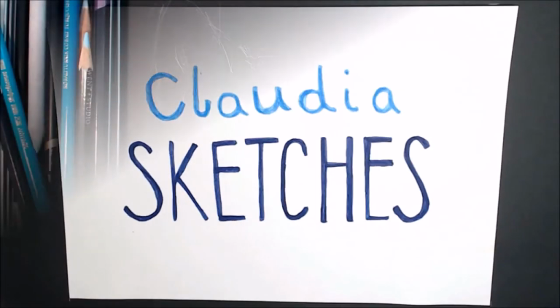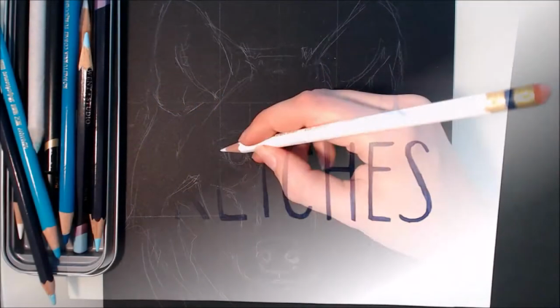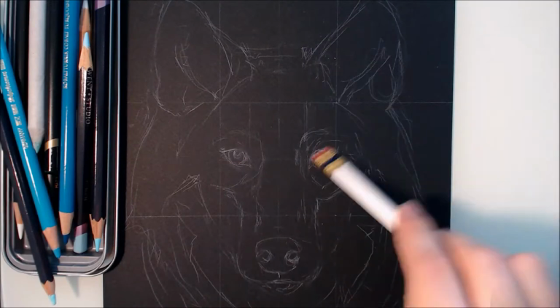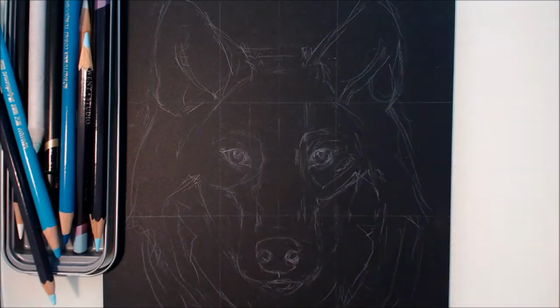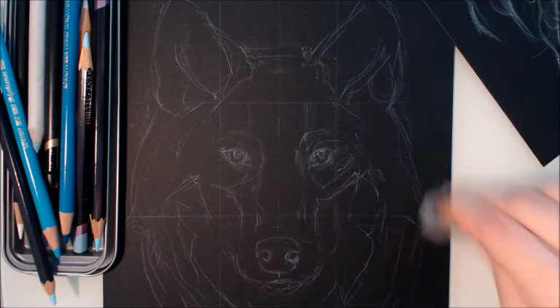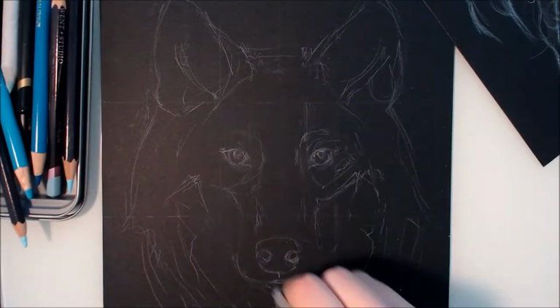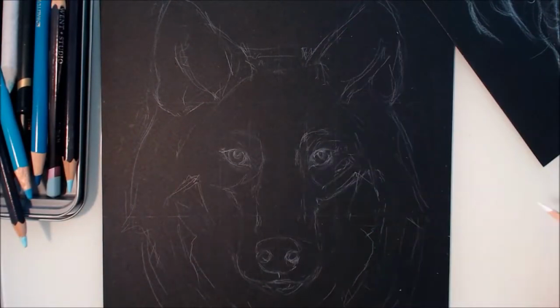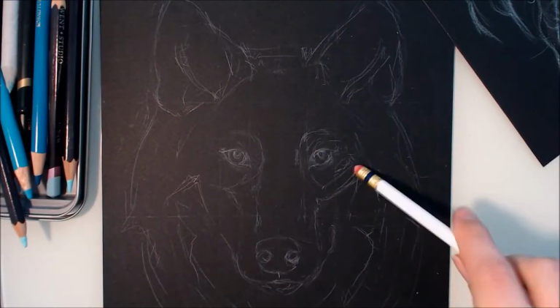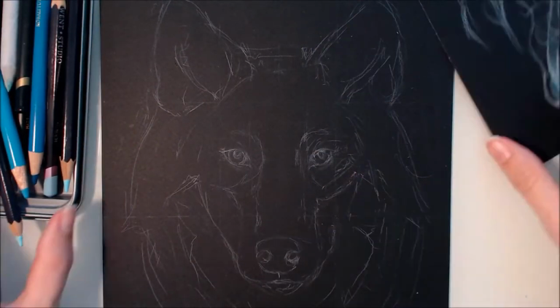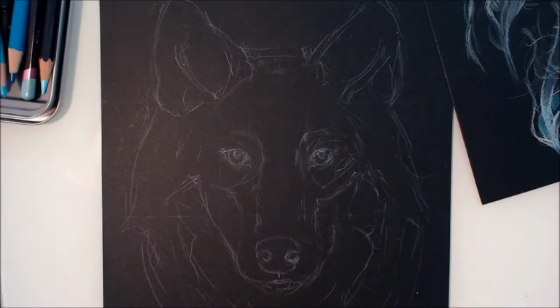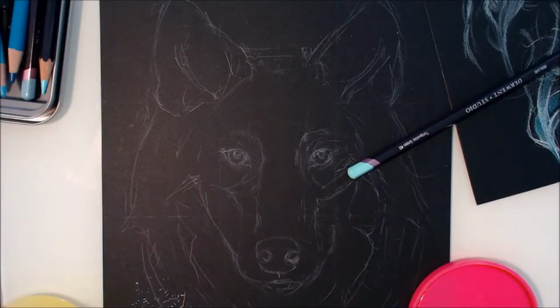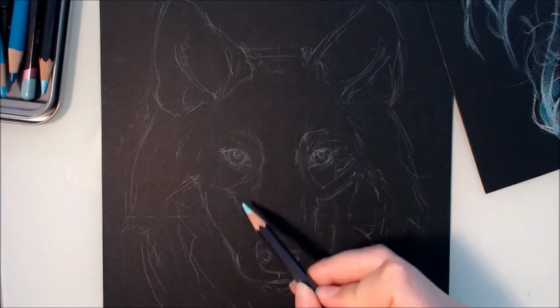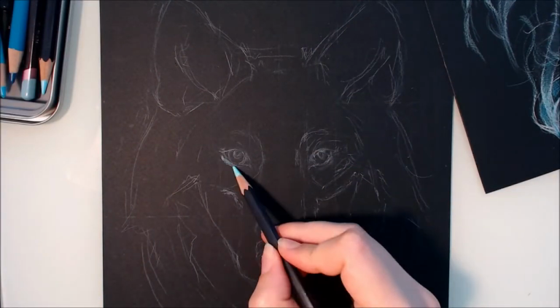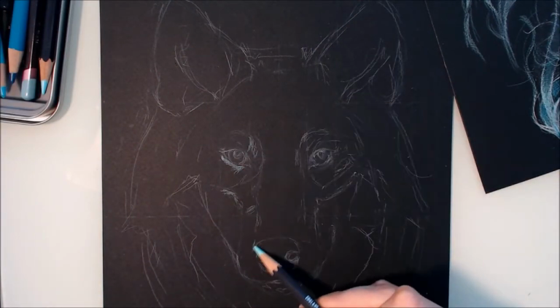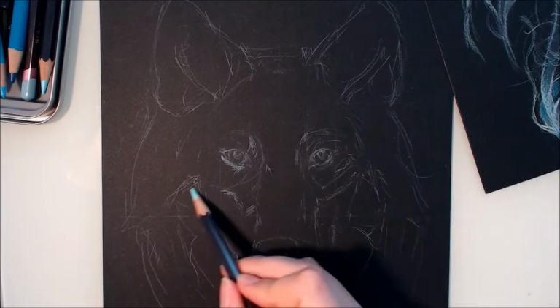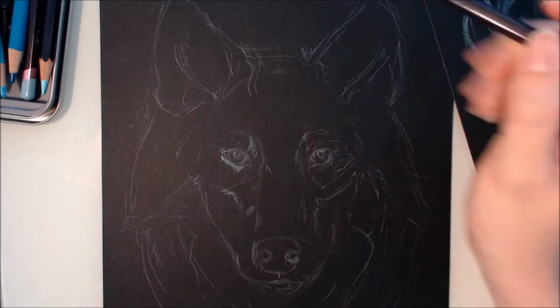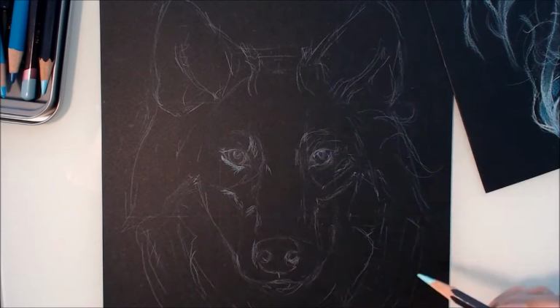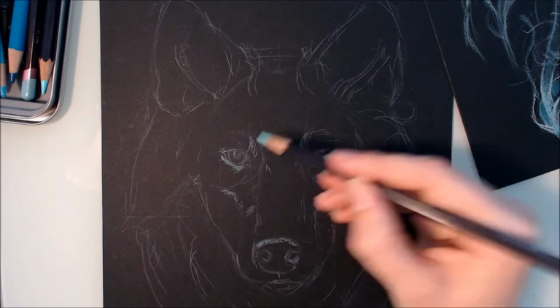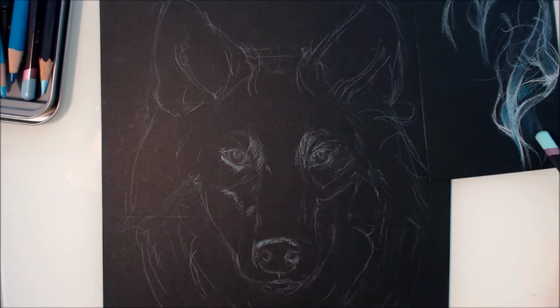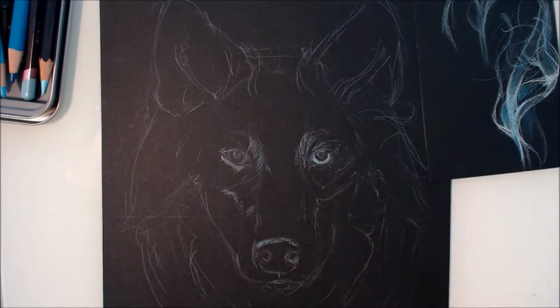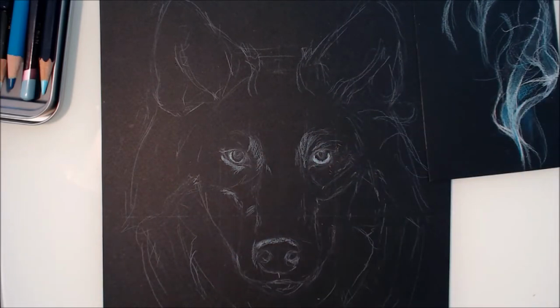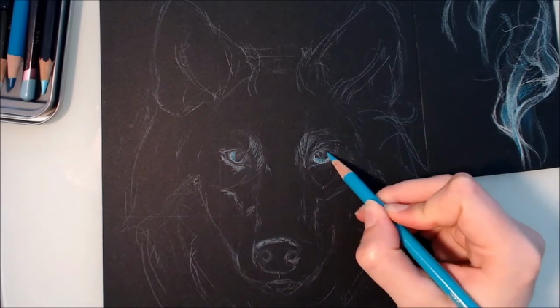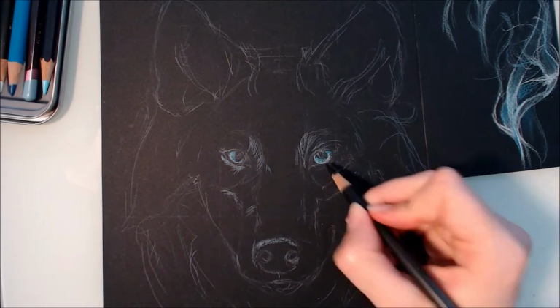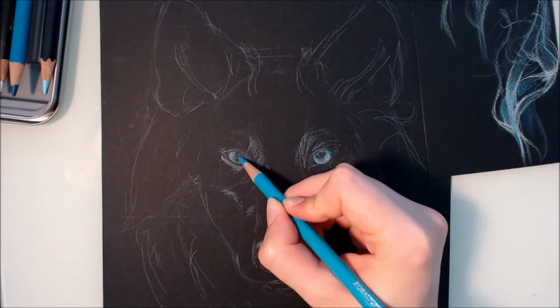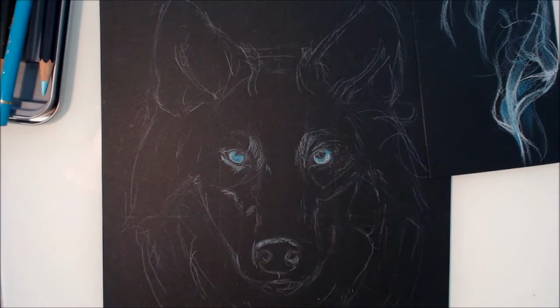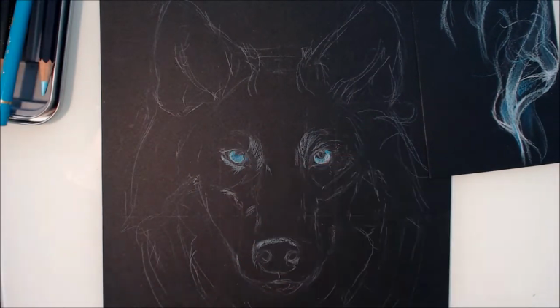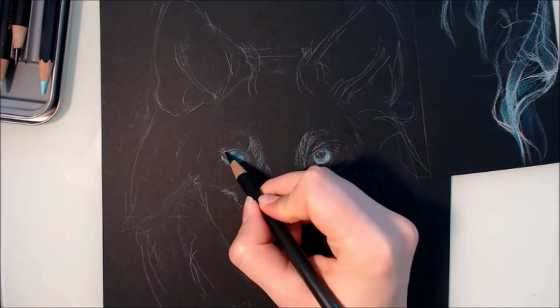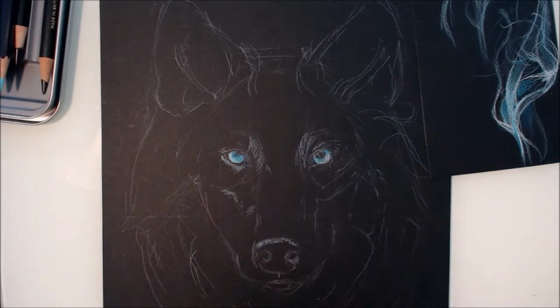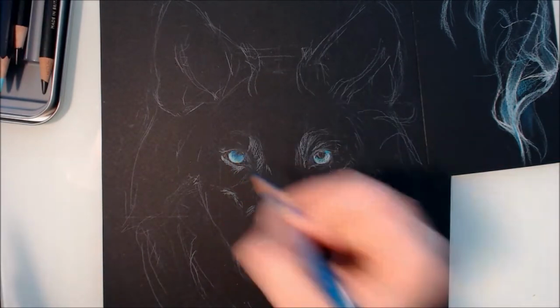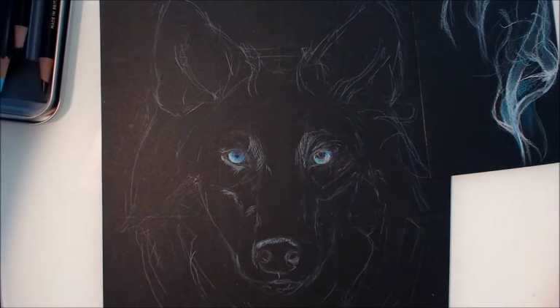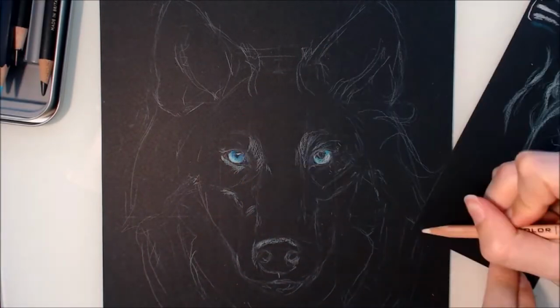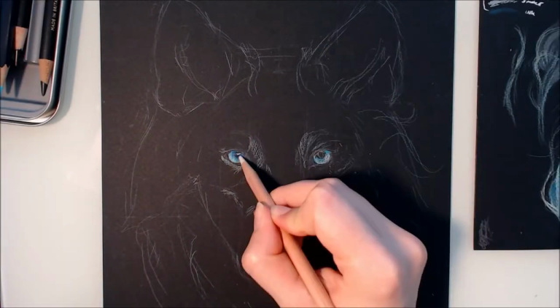Hi guys, and welcome to this week's video. Today I'll be drawing my half of a collaboration with my good friend Parasol Mushroom here on YouTube. This is my first ever collaboration video - actually the second collab that I've done with Para.